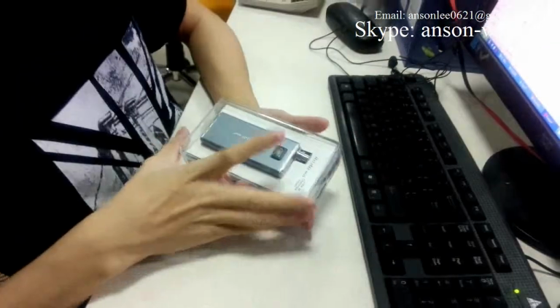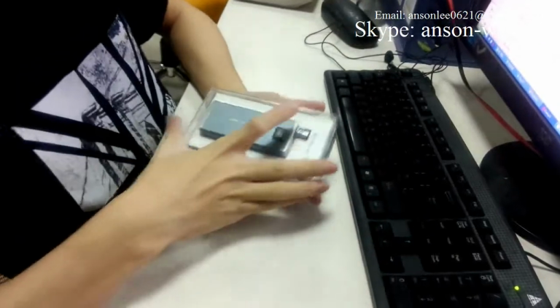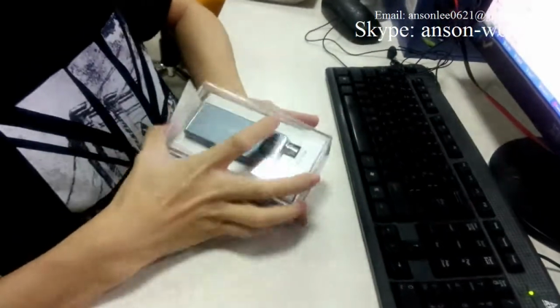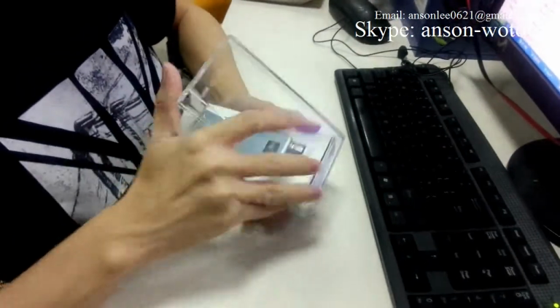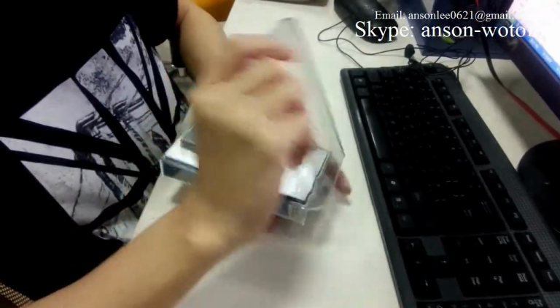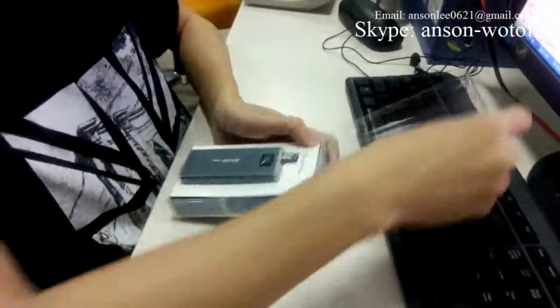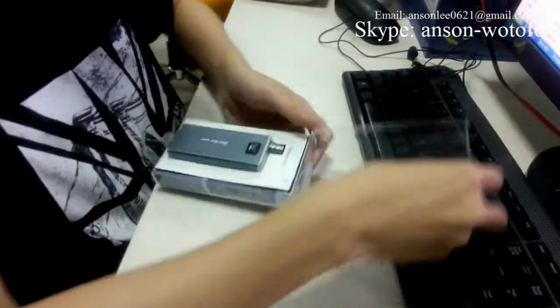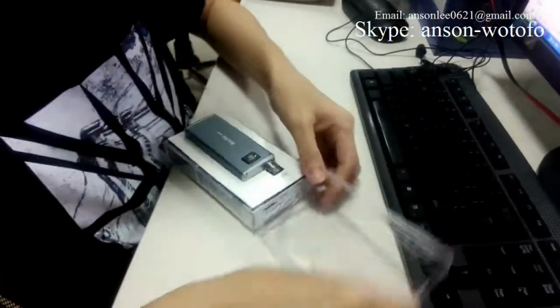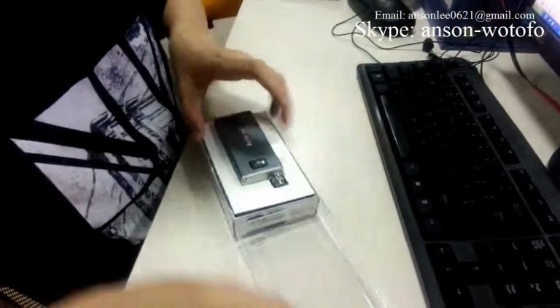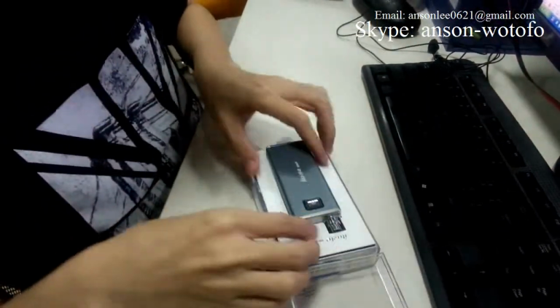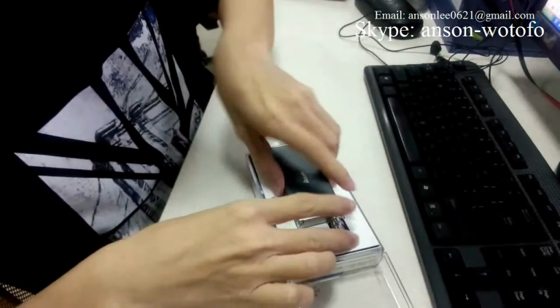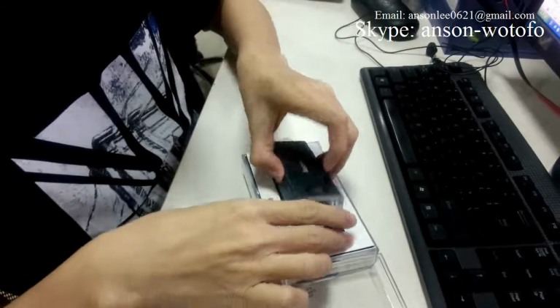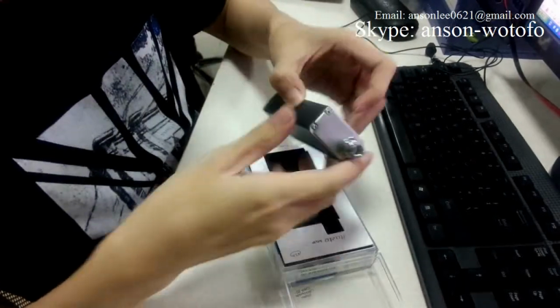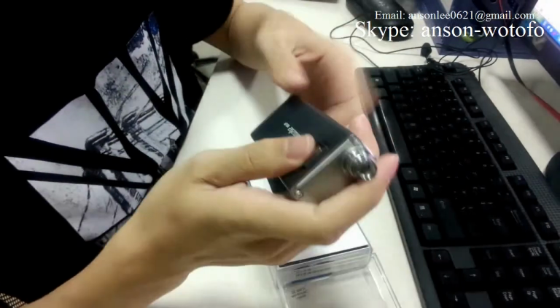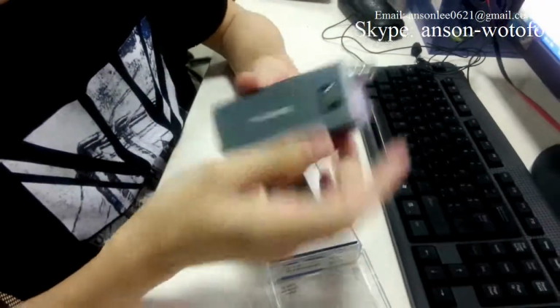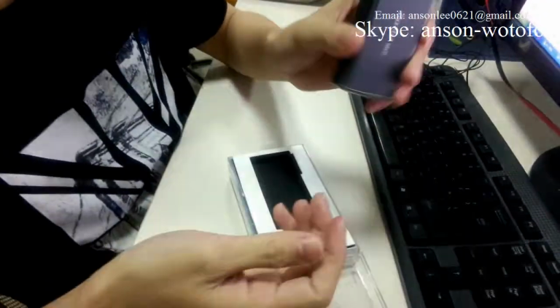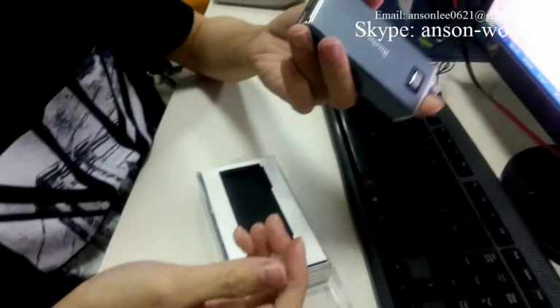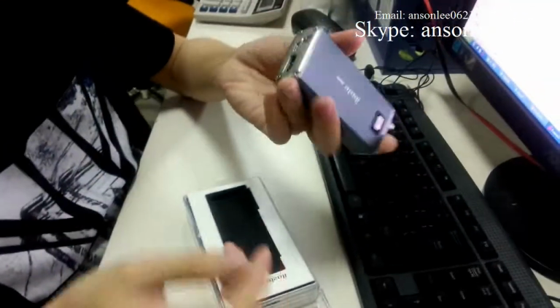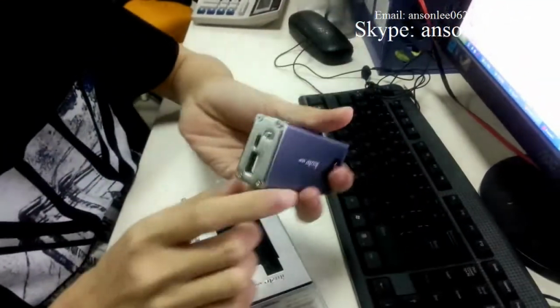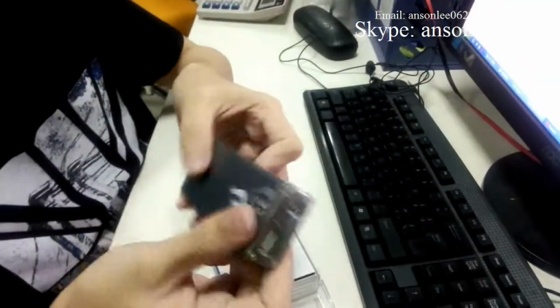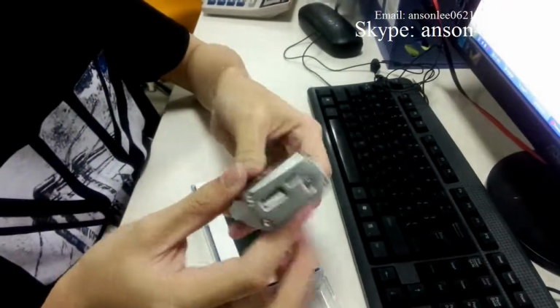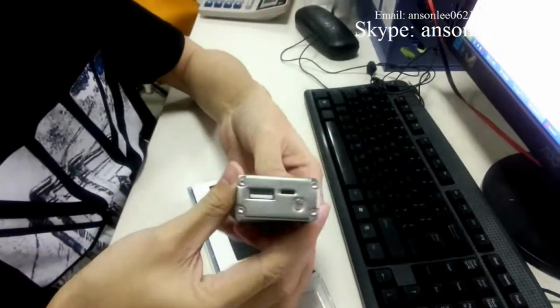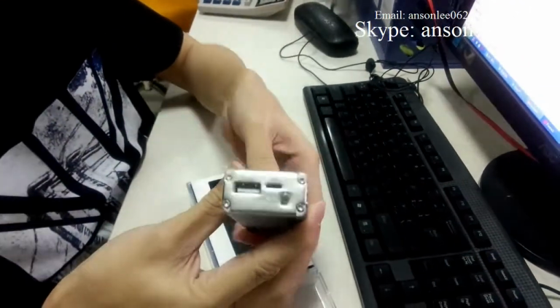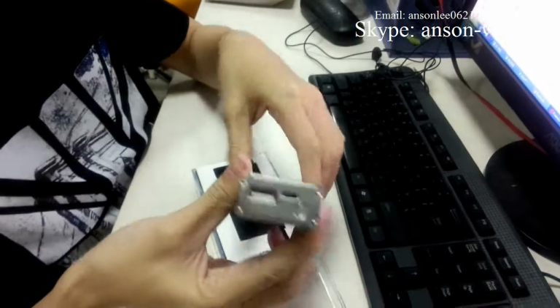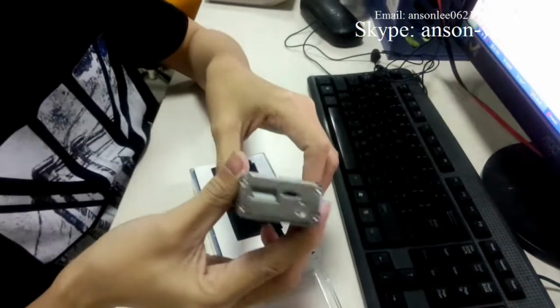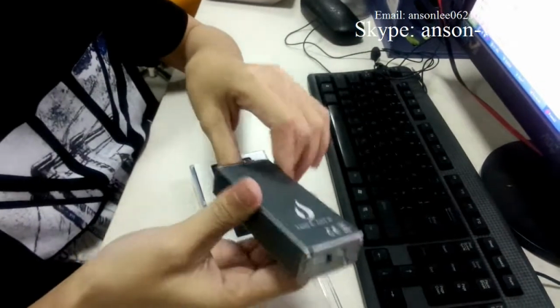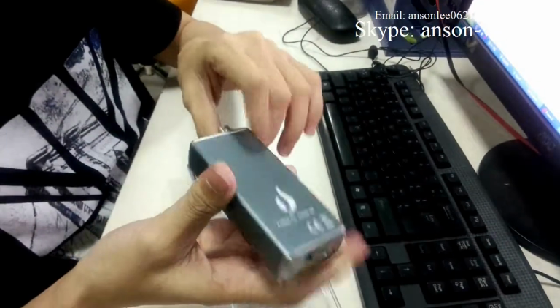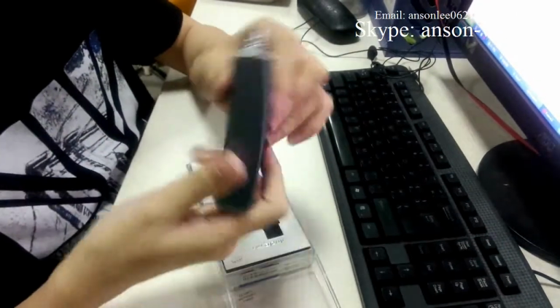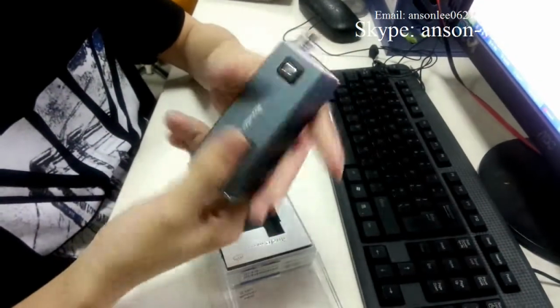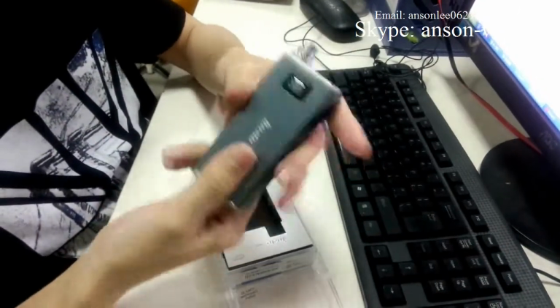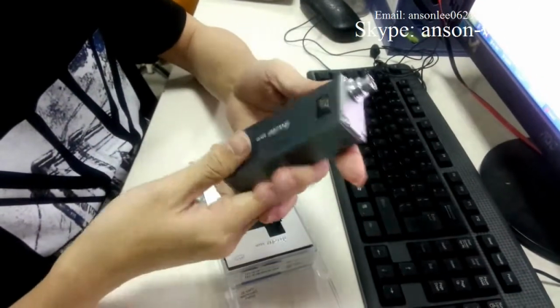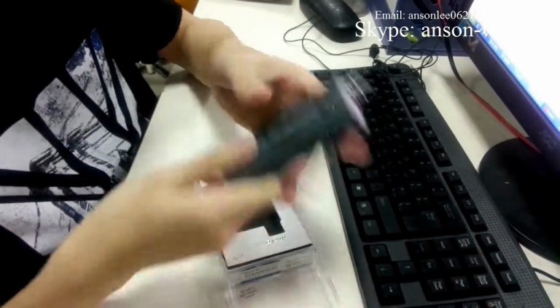And now we open it. It is the iTaste MVP body. It is used like the power bank — you can use it for your cell phone, MP3.